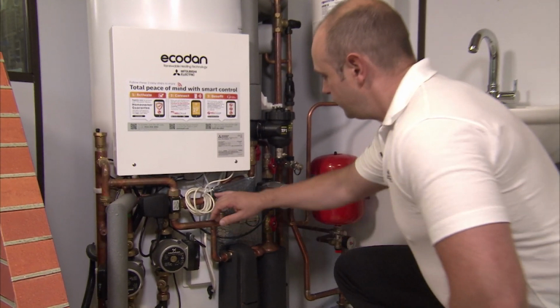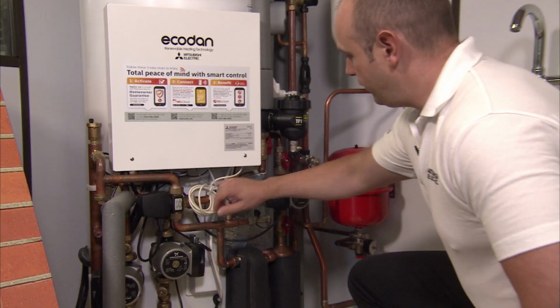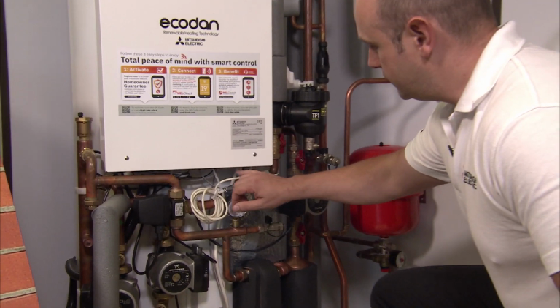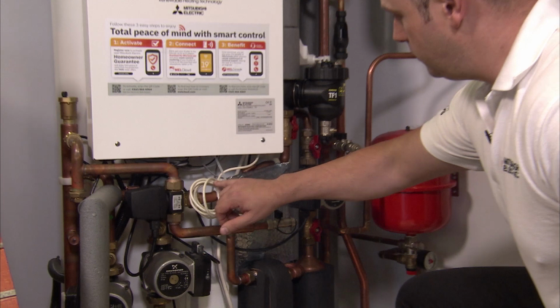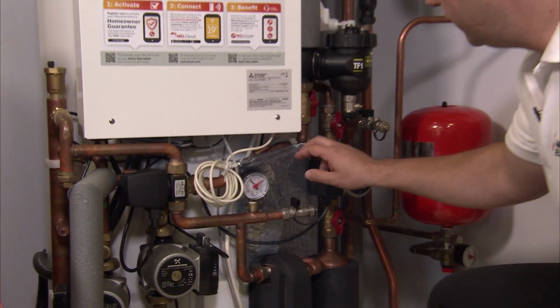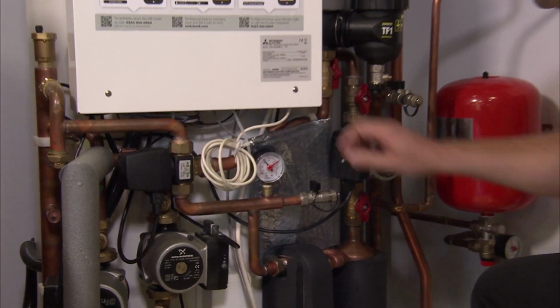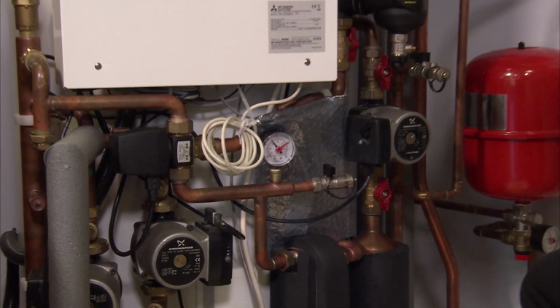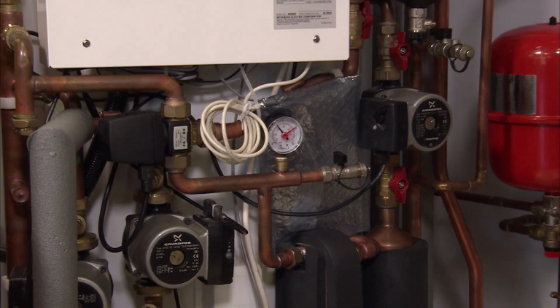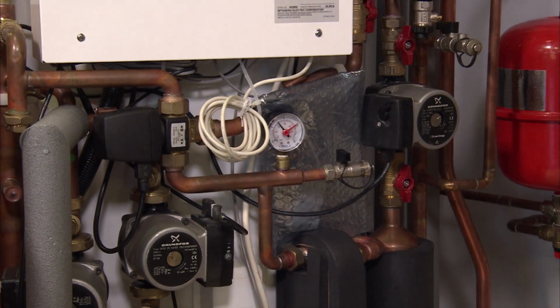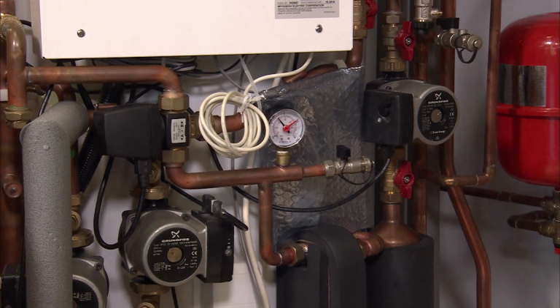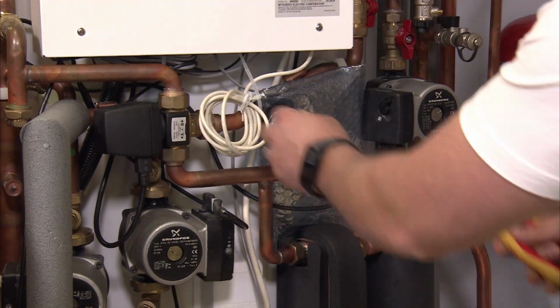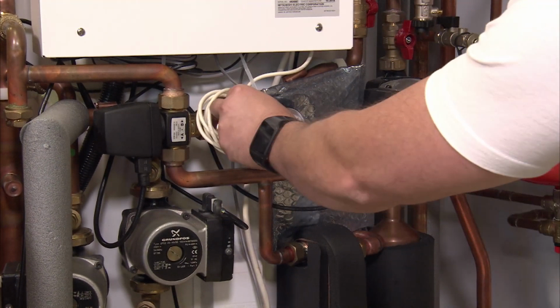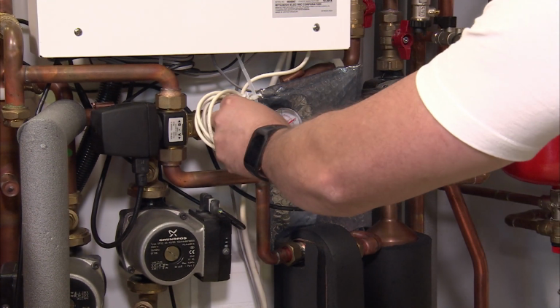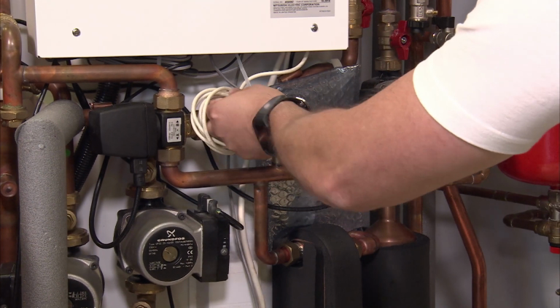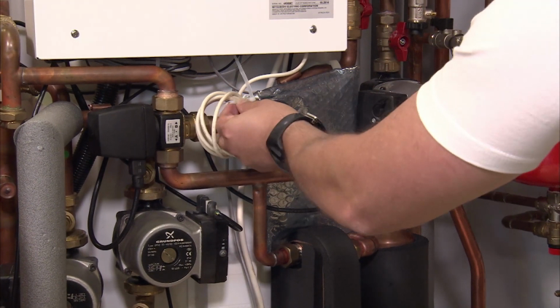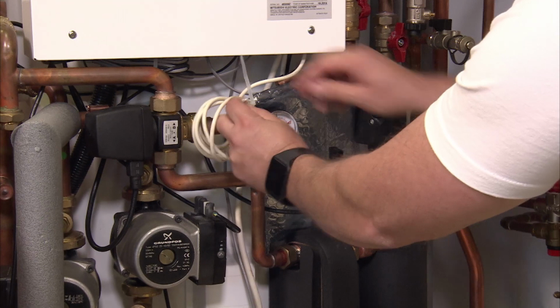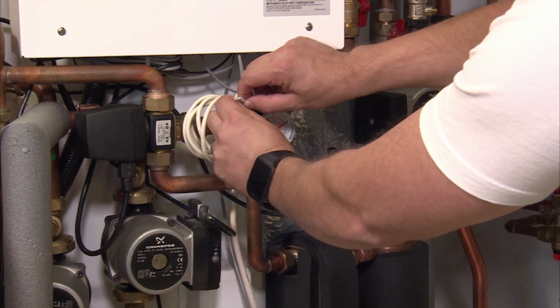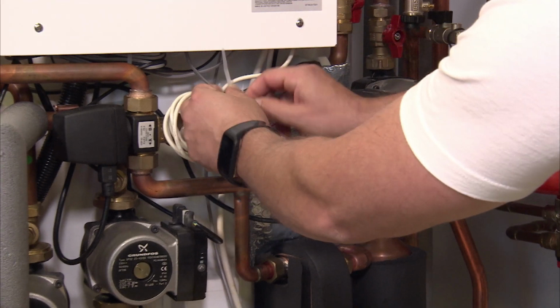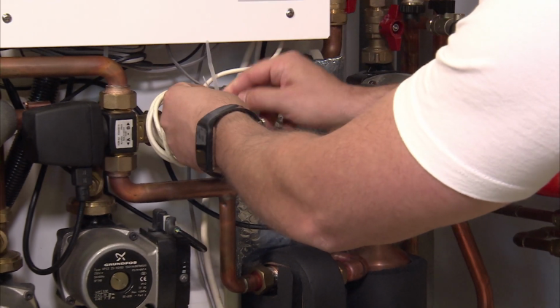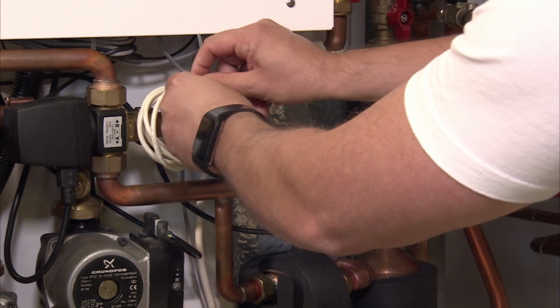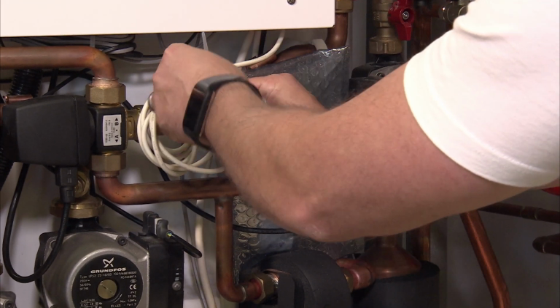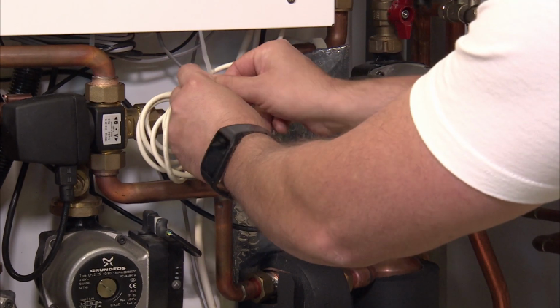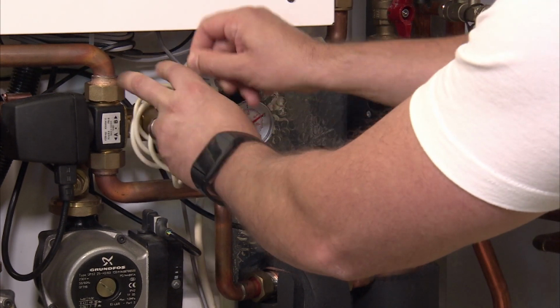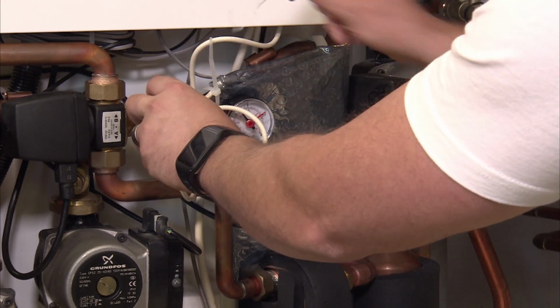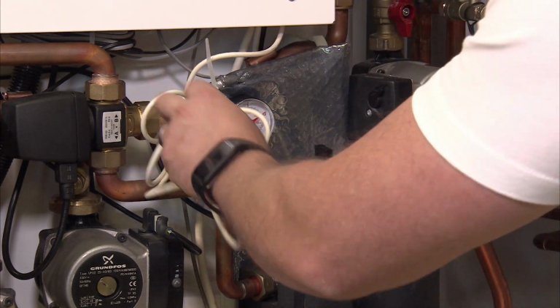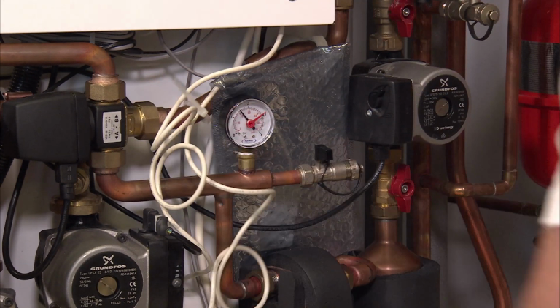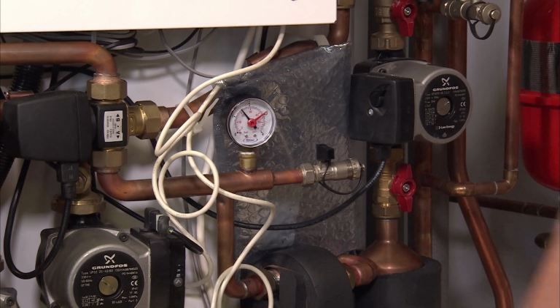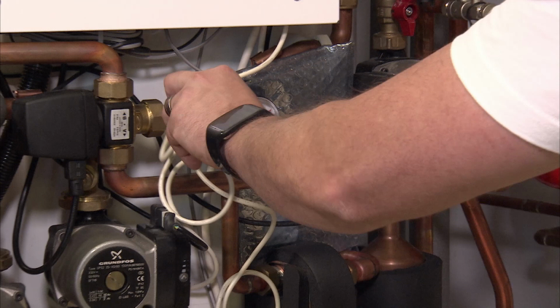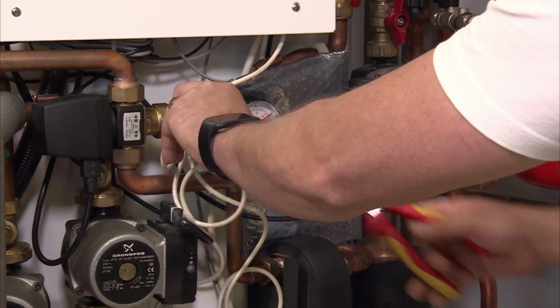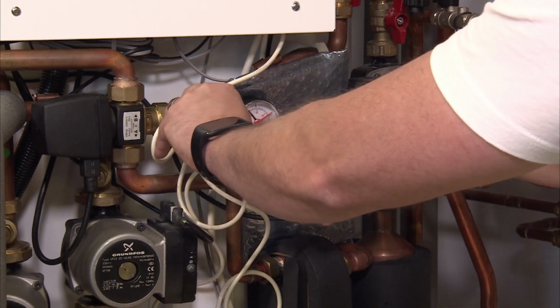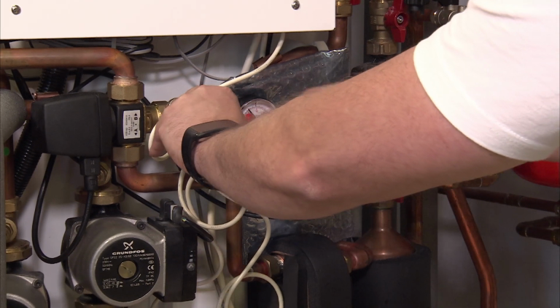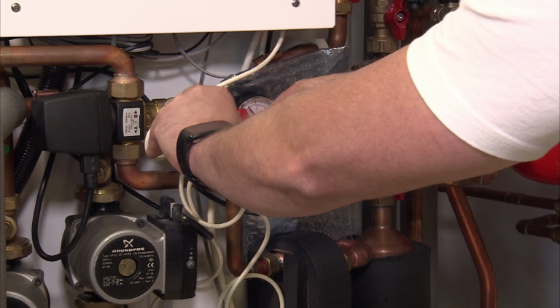The Wi-Fi adapter is going to come in its own little bag. We need to take it out of the bag. Undo this little wrap to let the cable out, undo that little cable tie and cut through it.